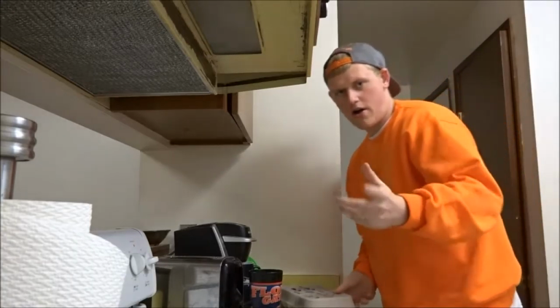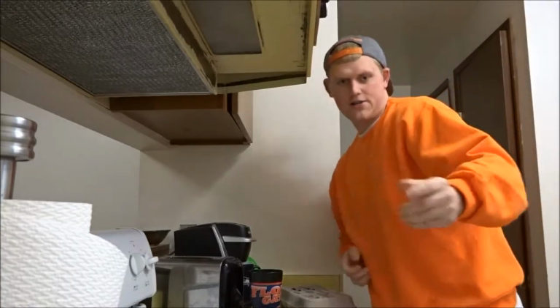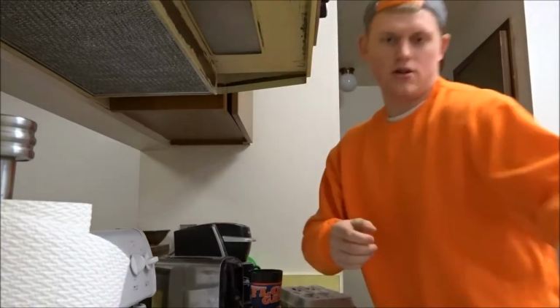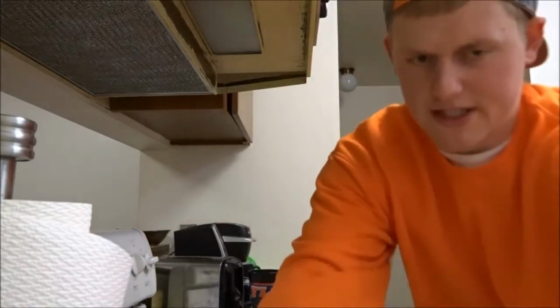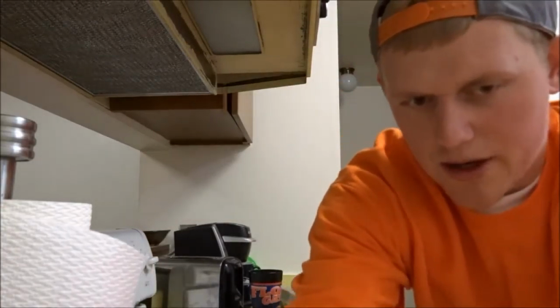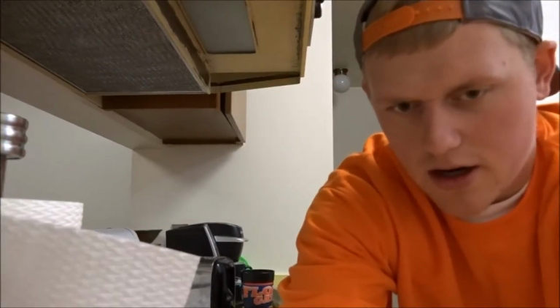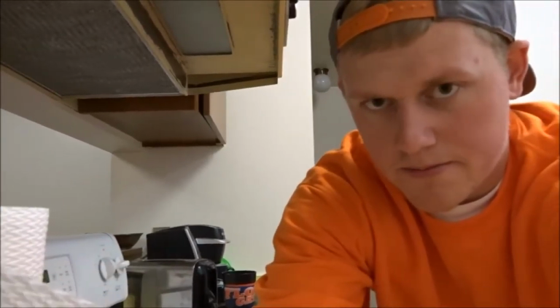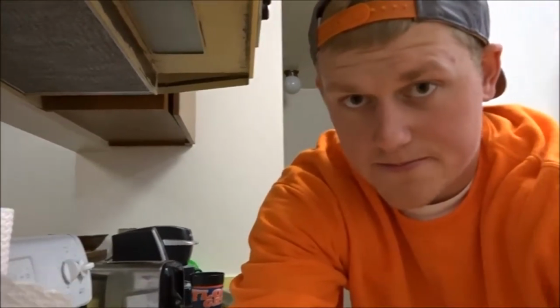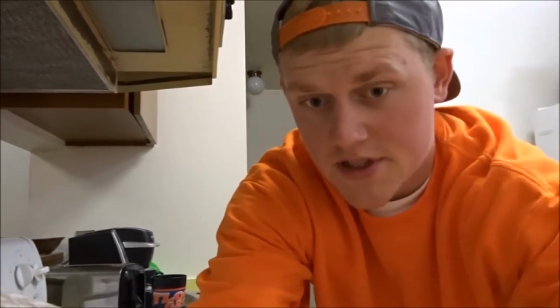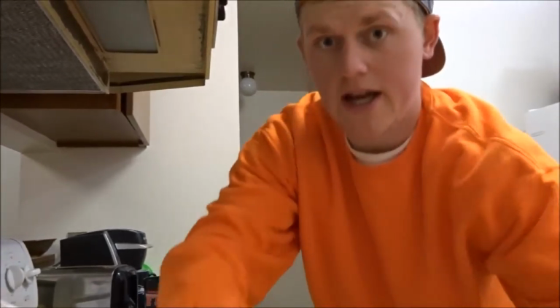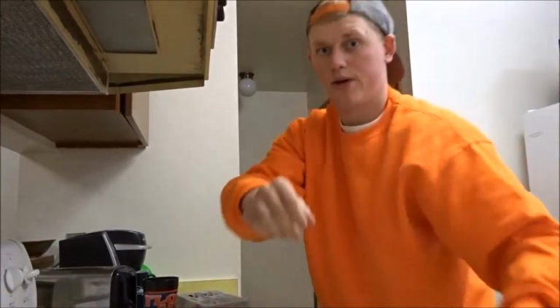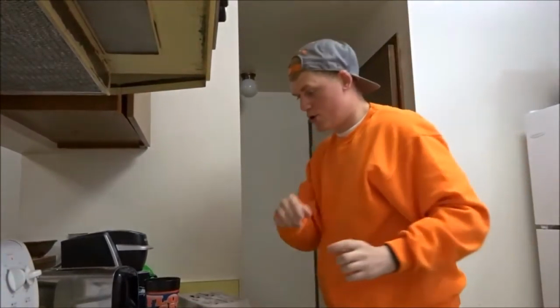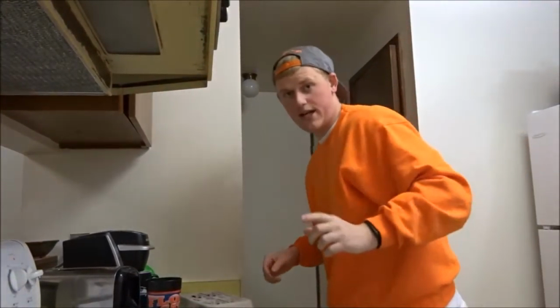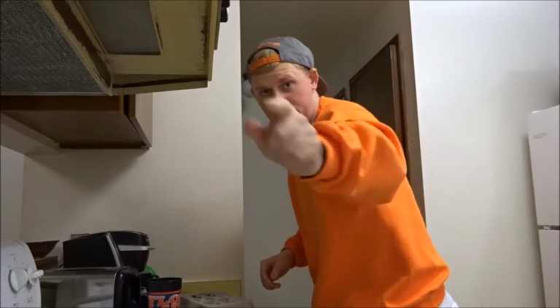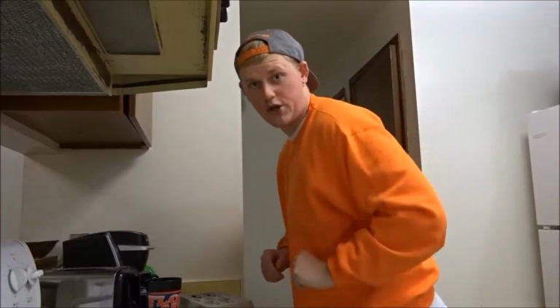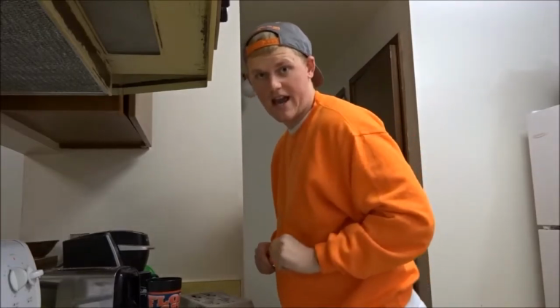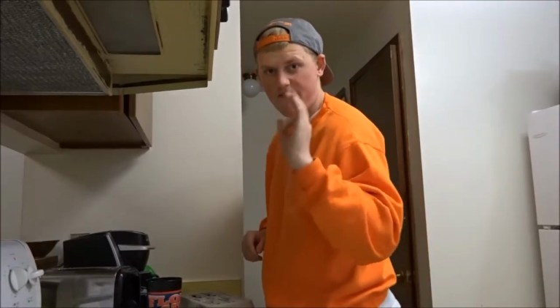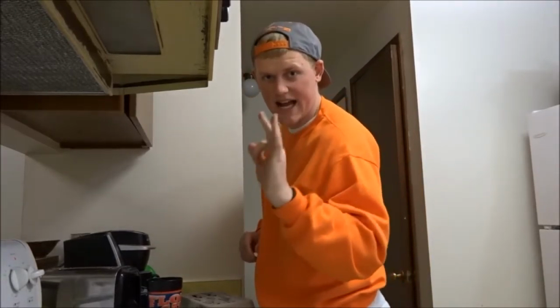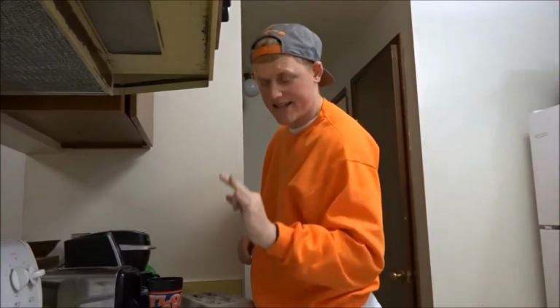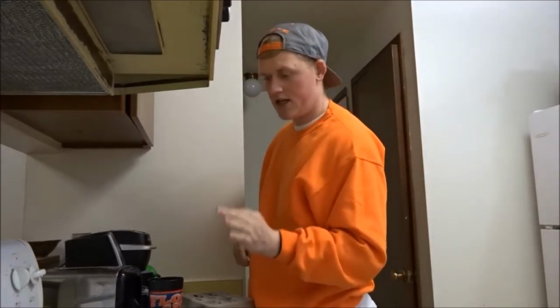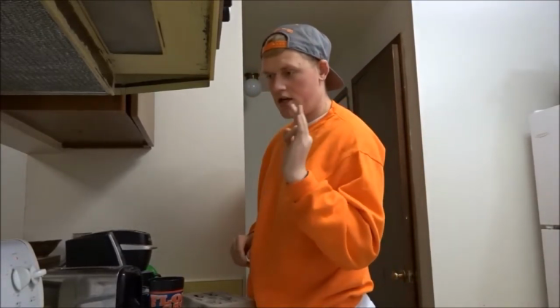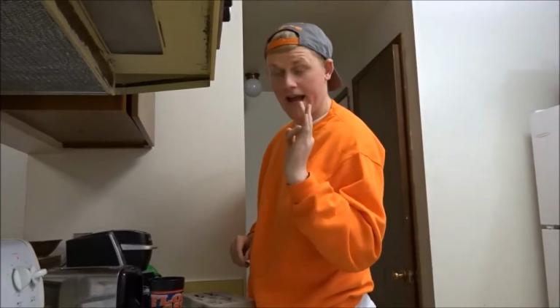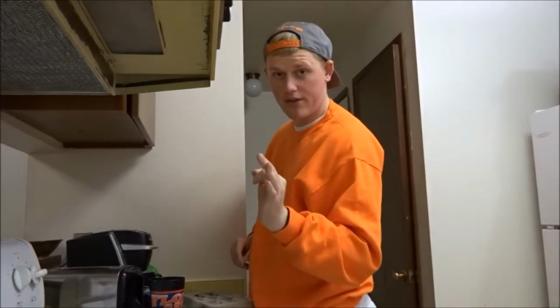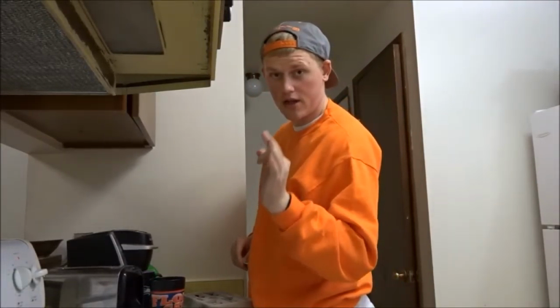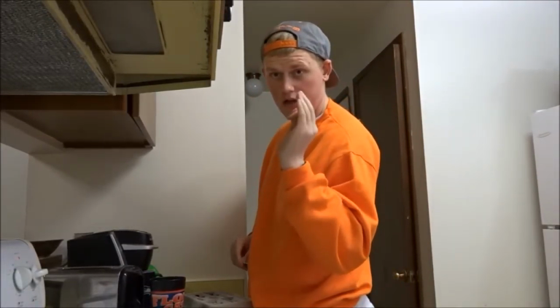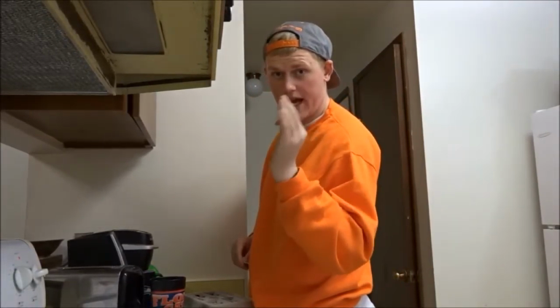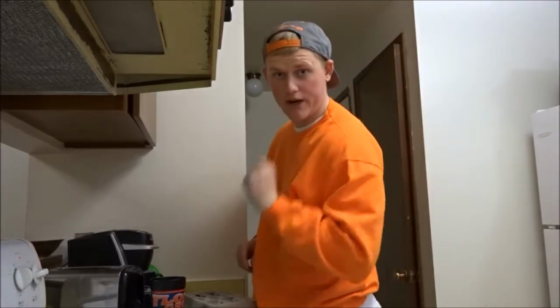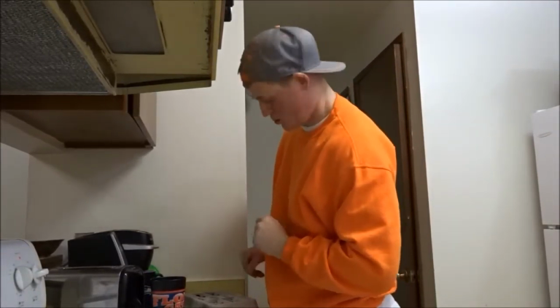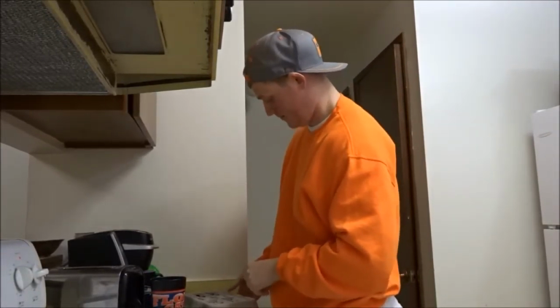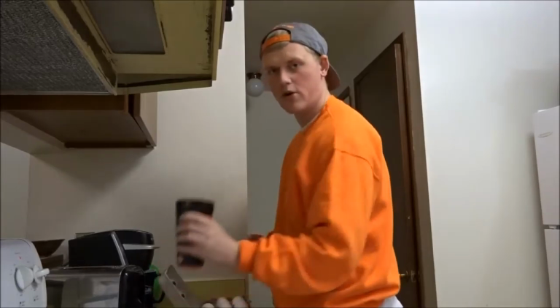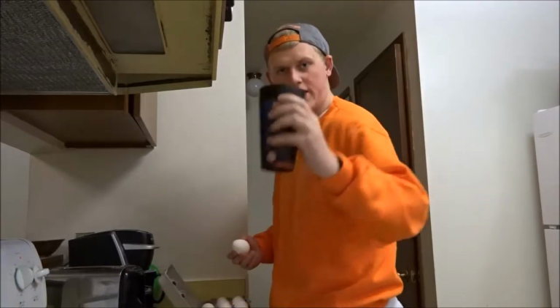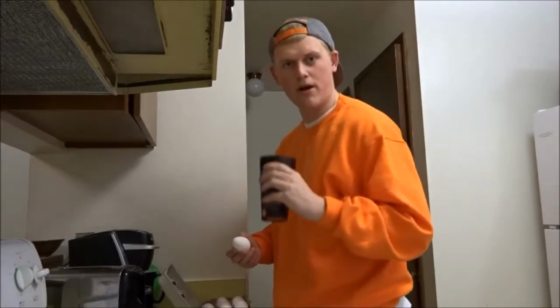Alrighty, so let me fix the camera here. Today I'm going to show you guys how to cook a fantastic and healthy egg burrito. So, cooking with Brendan.